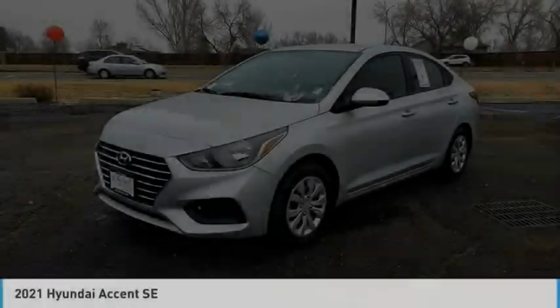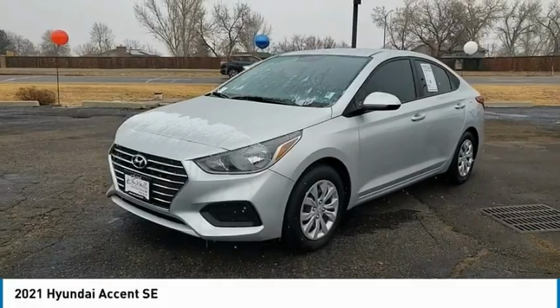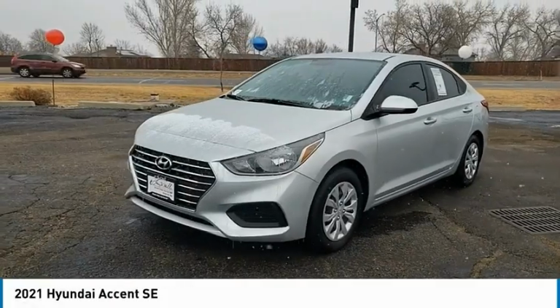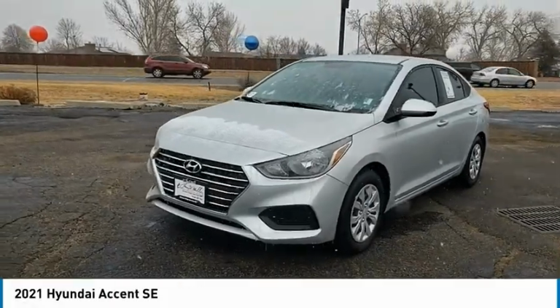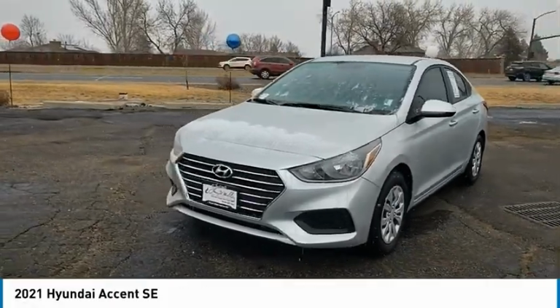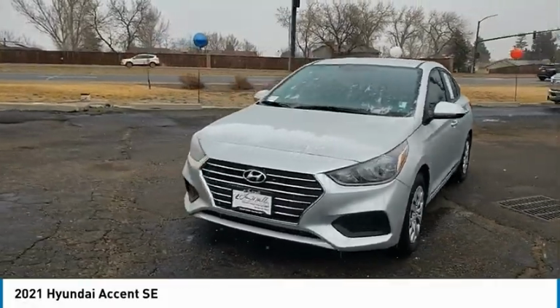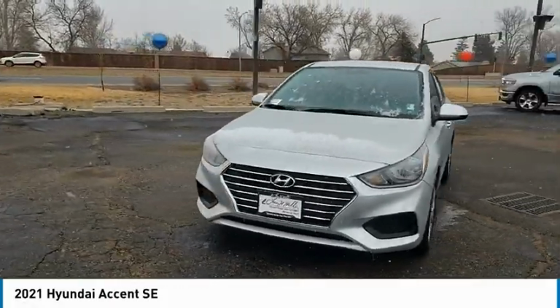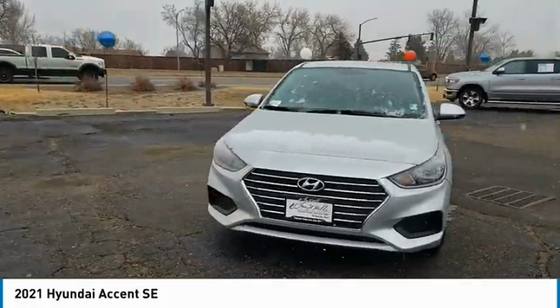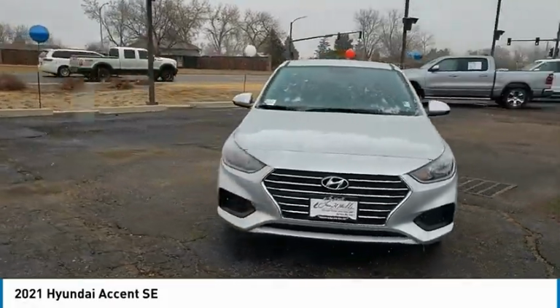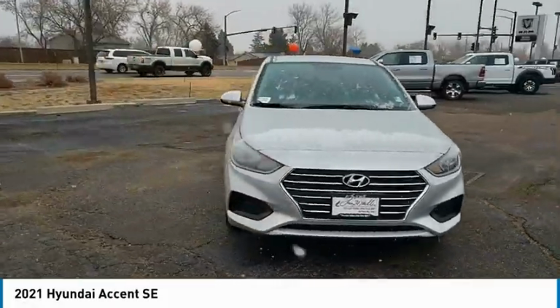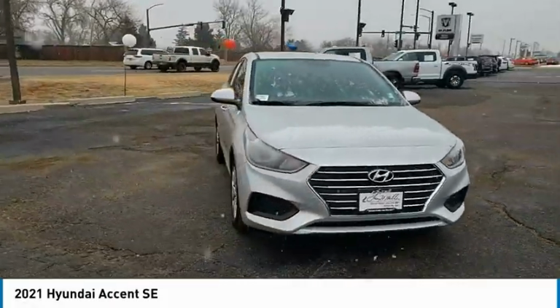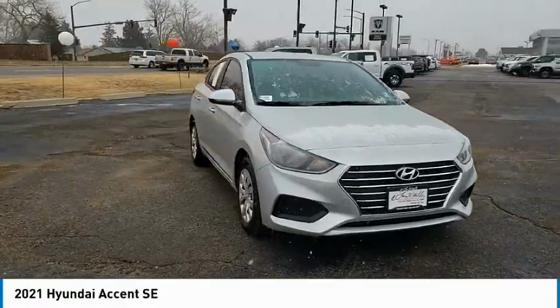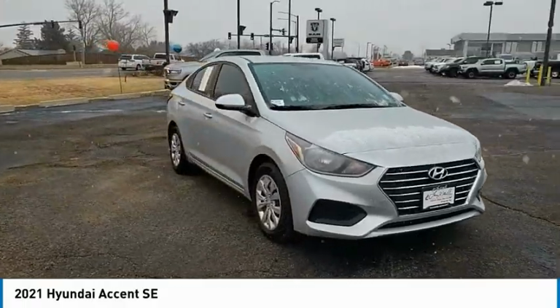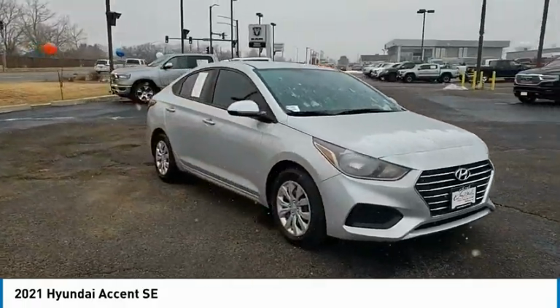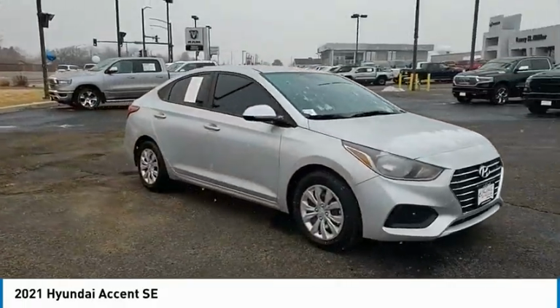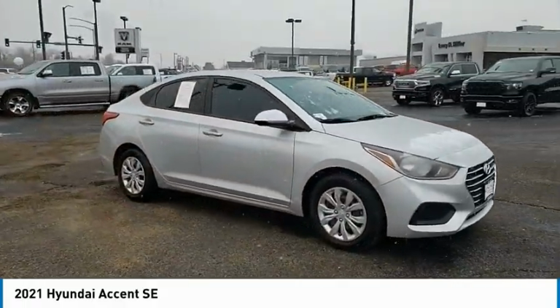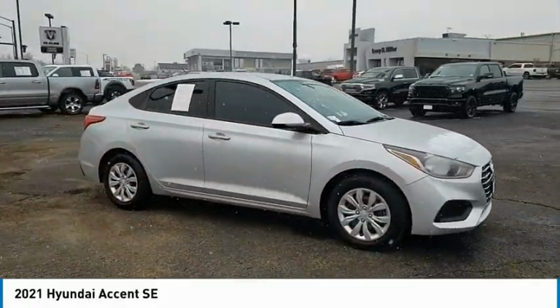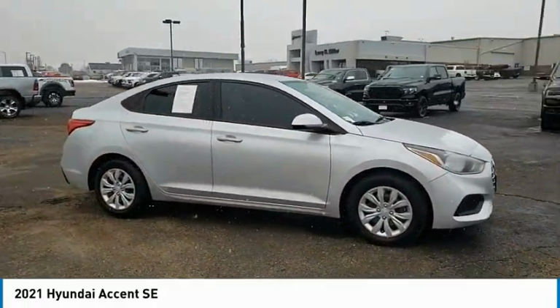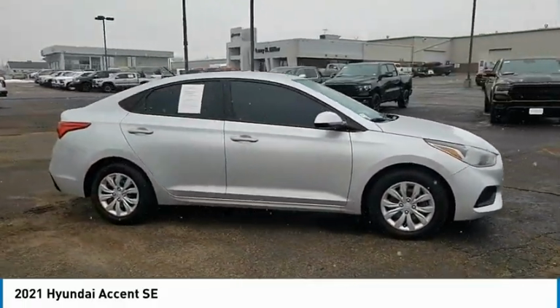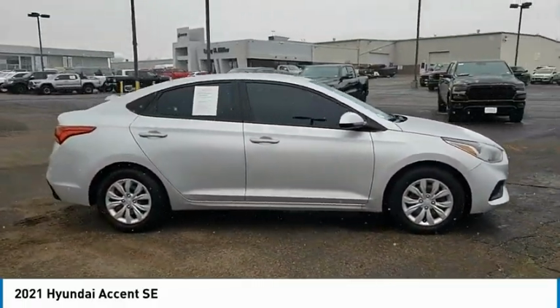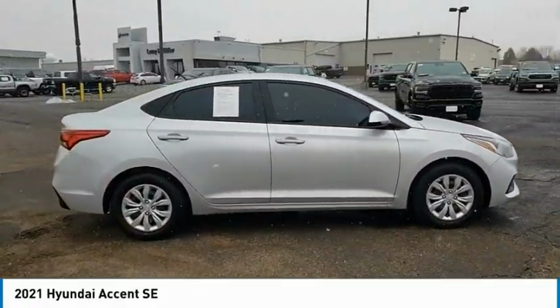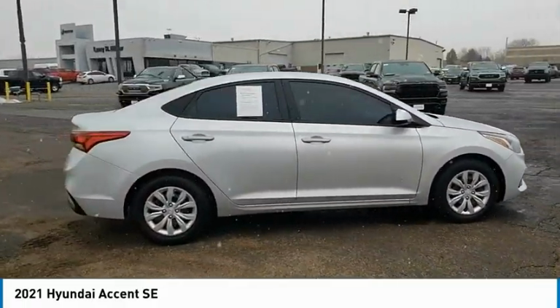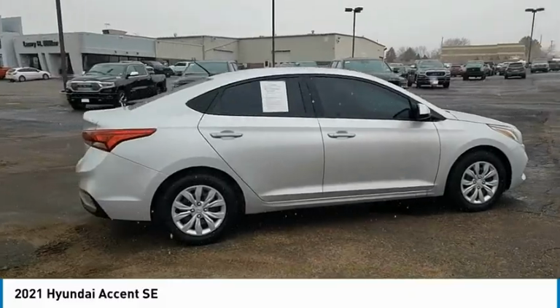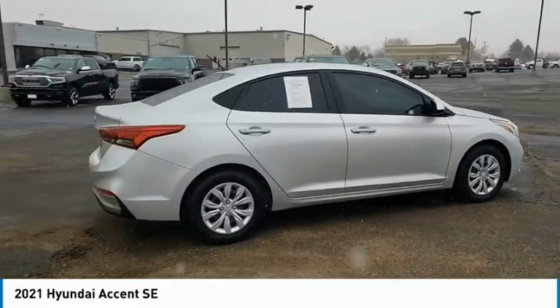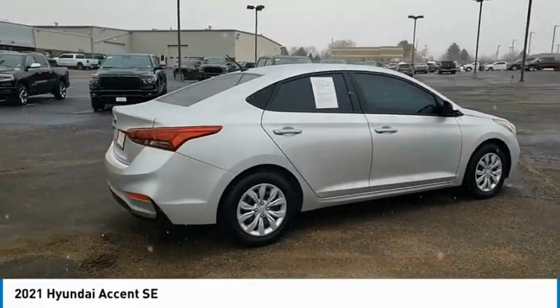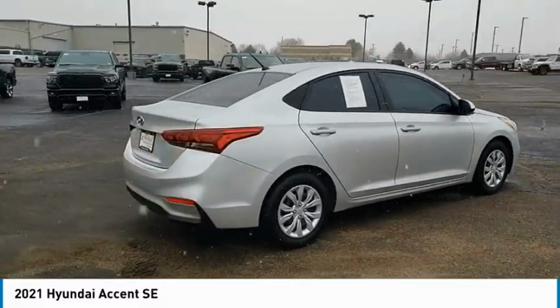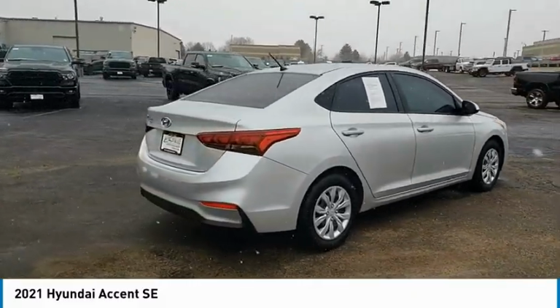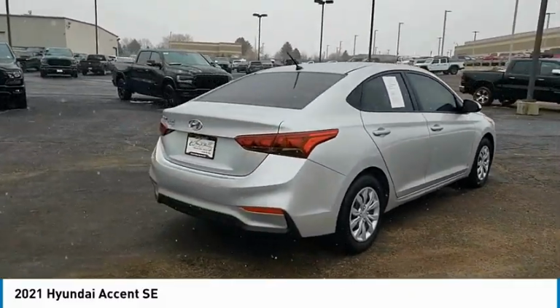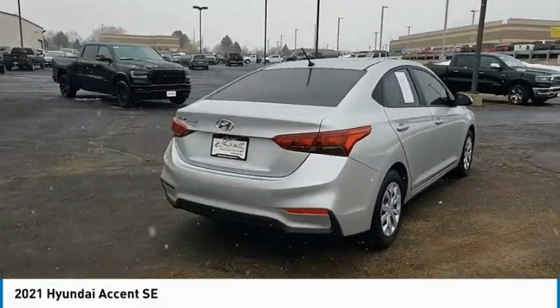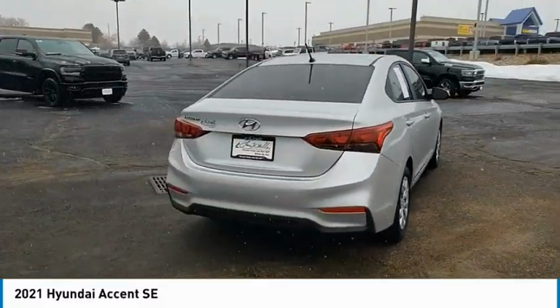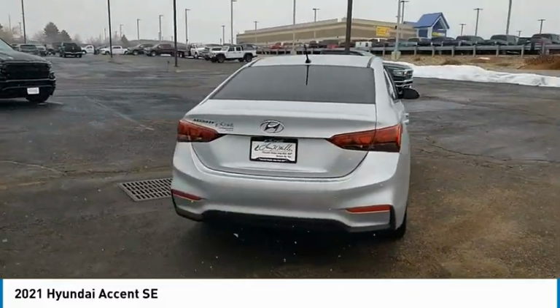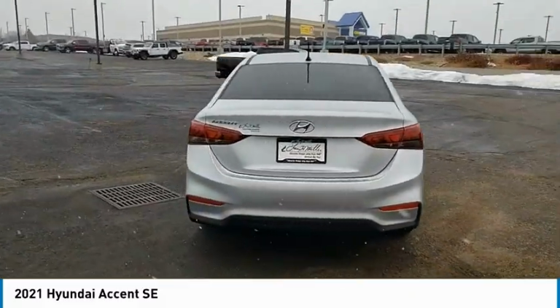We are pleased to show you the 2021 Accent. Designed to keep you moving and leave boredom behind, the Hyundai Accent is affordable, fuel-efficient, and safe. A winning combination. This vehicle has less than 15,000 miles.